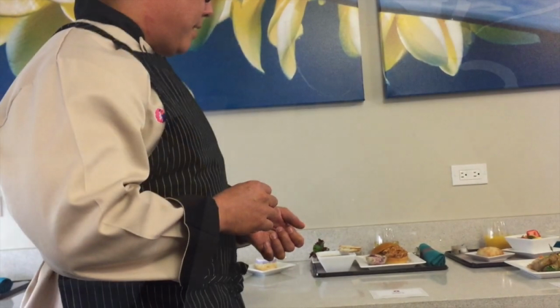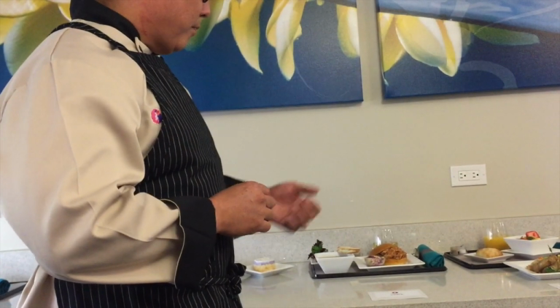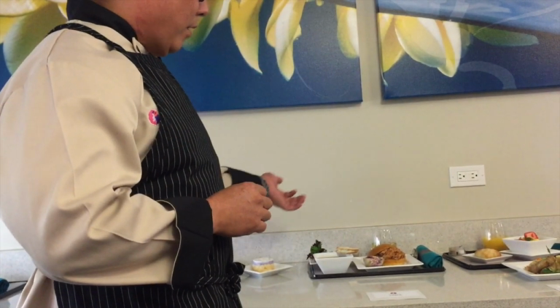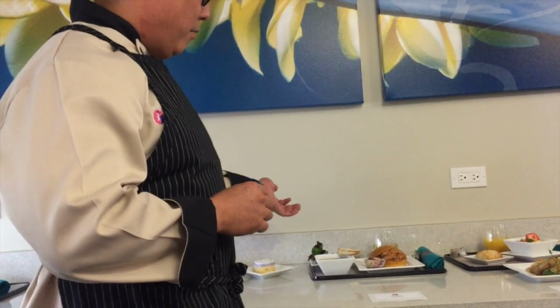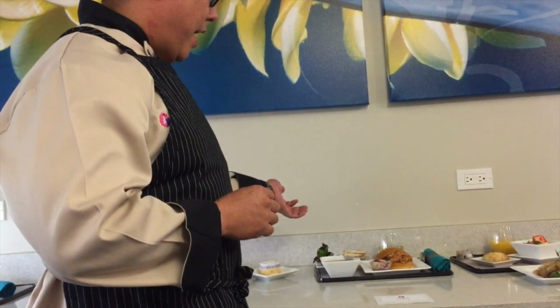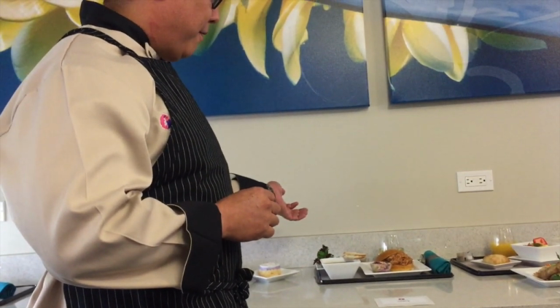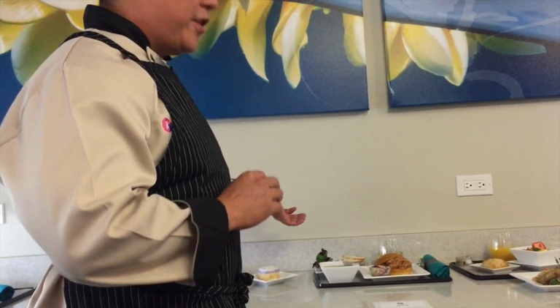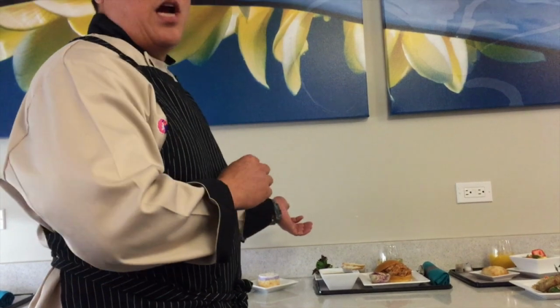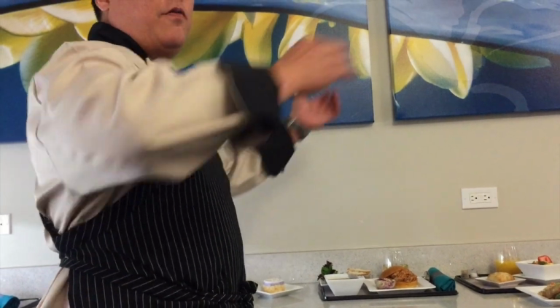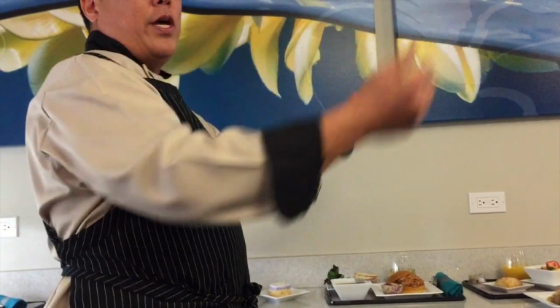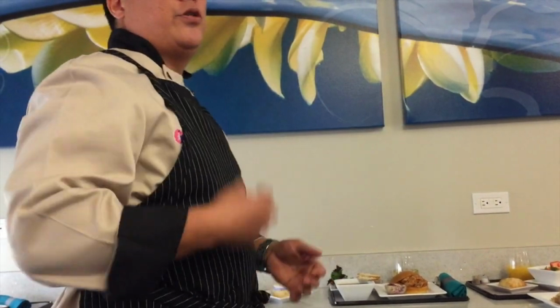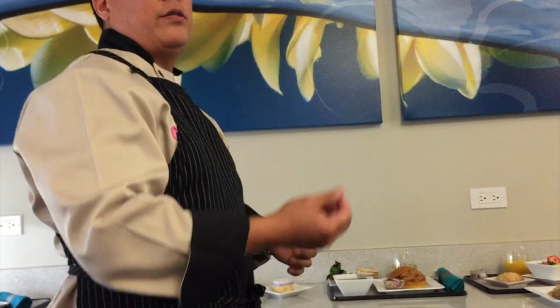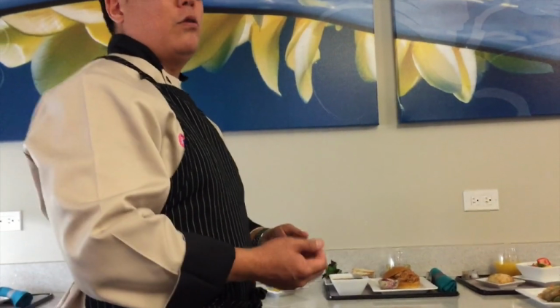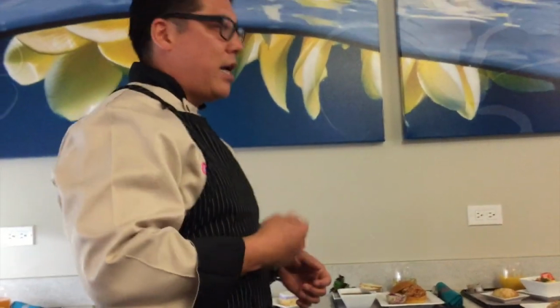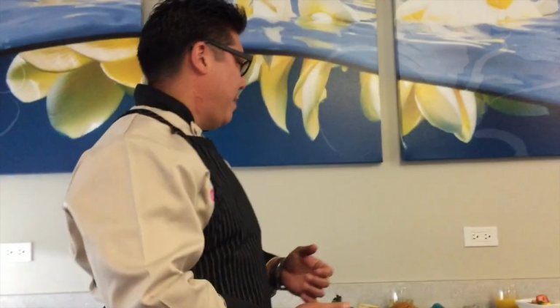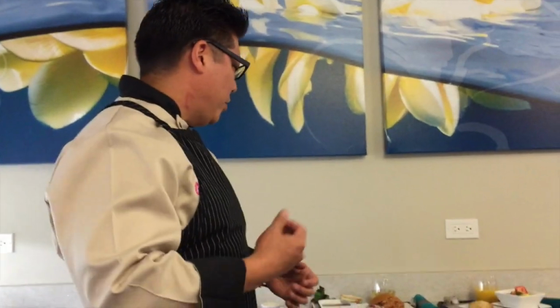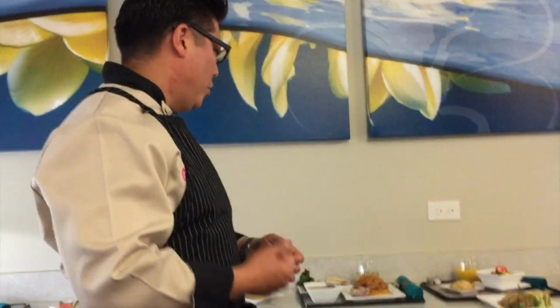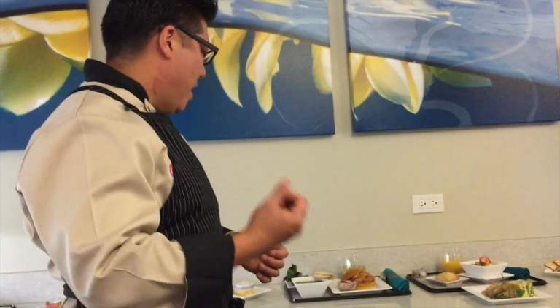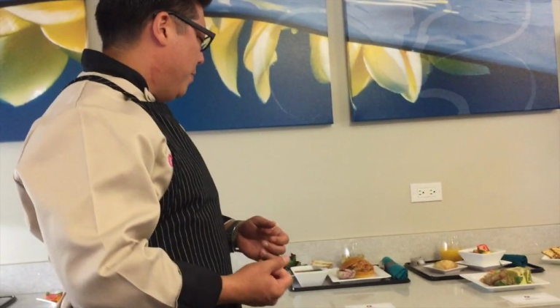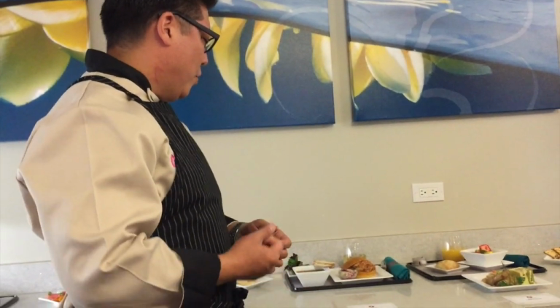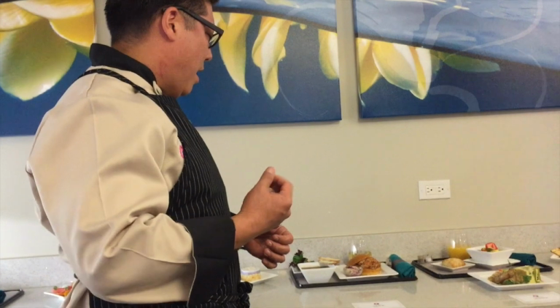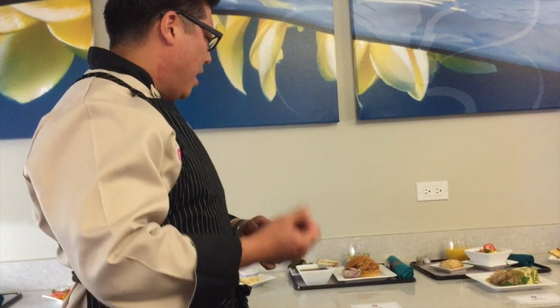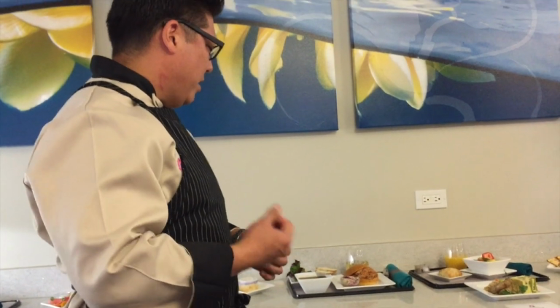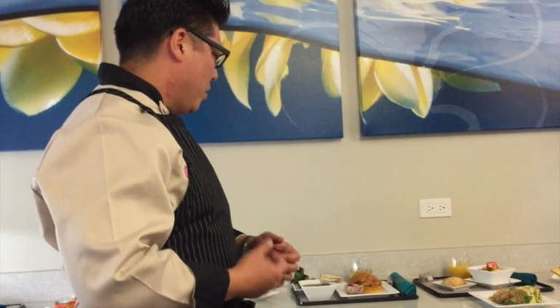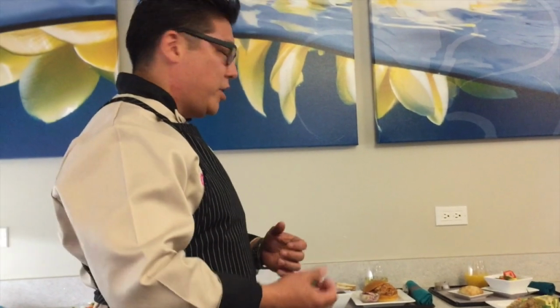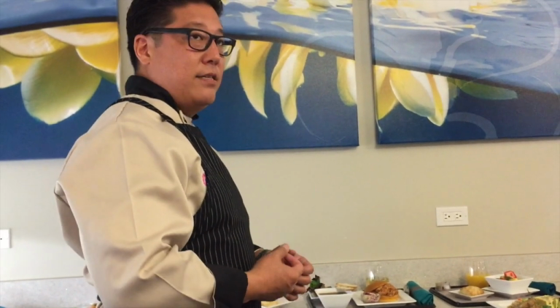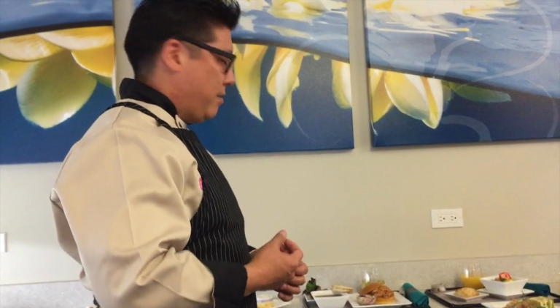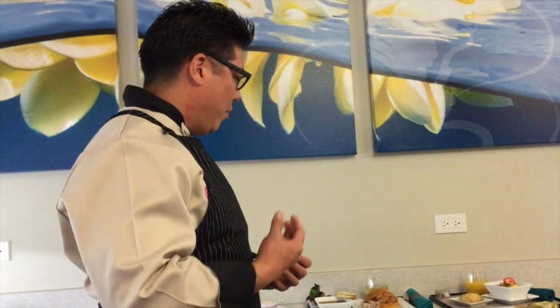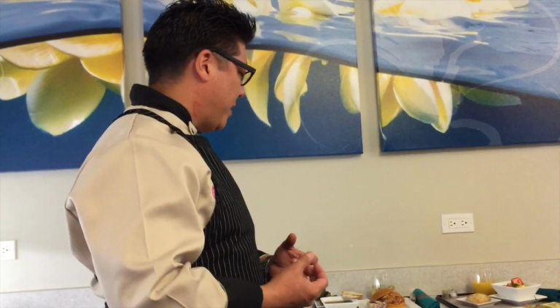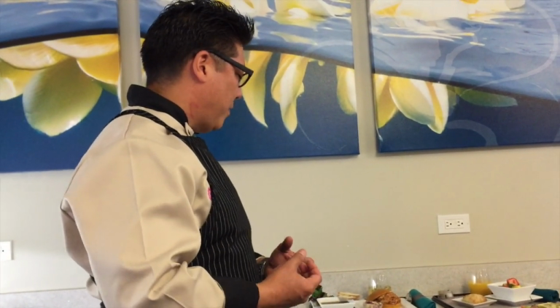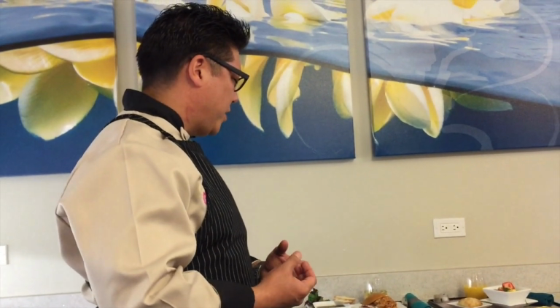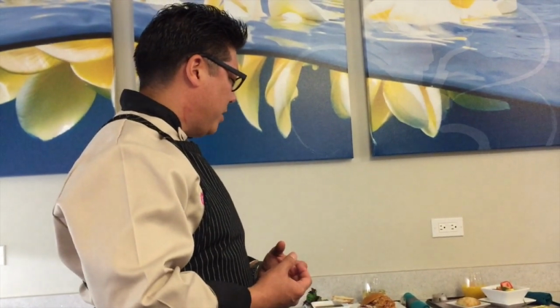We also have a vegetarian option. For poke, we're using taro — kind of the same thing — with shoyu, limu, onions, inamona, and chilis. We make it really tasty but for vegetarians.